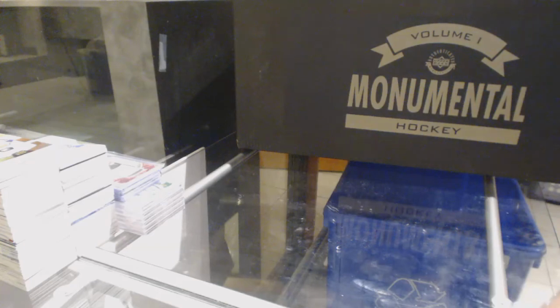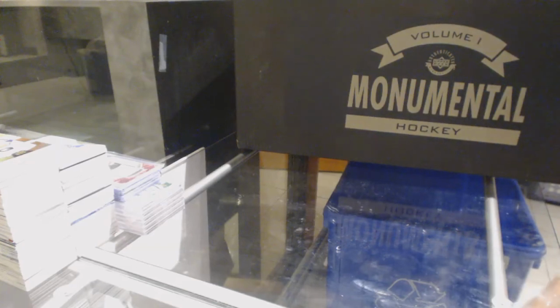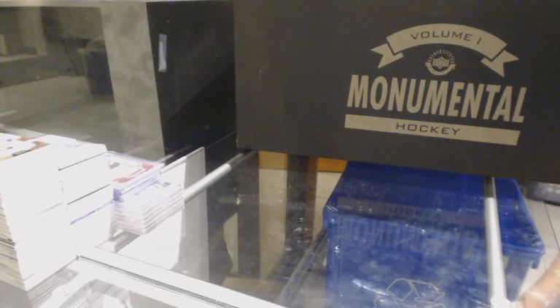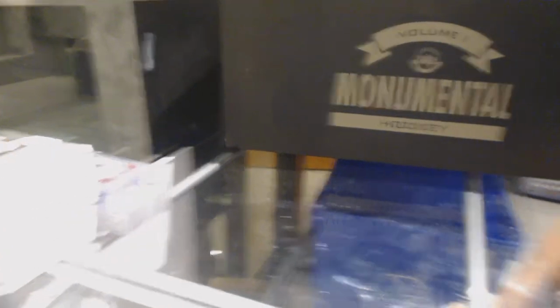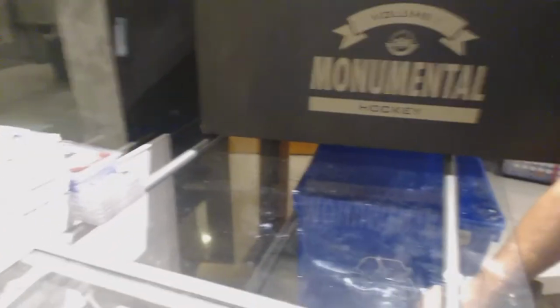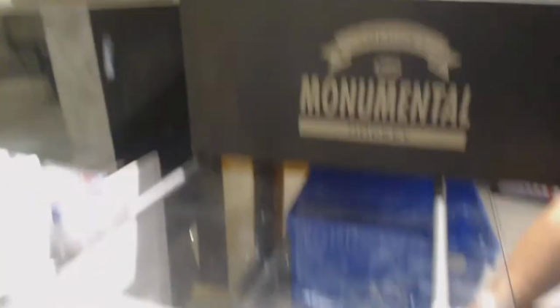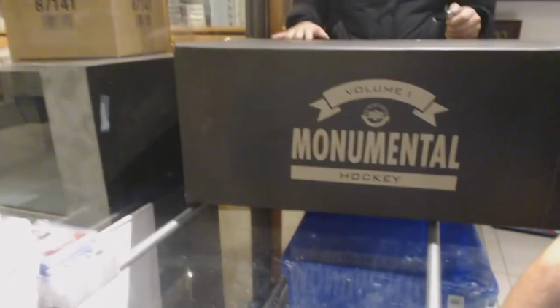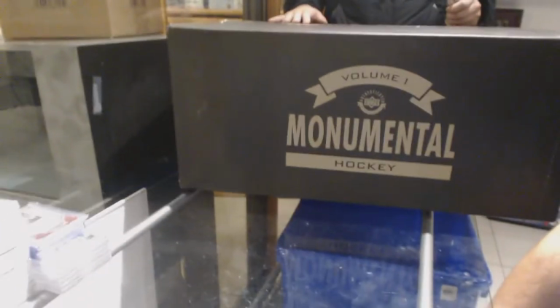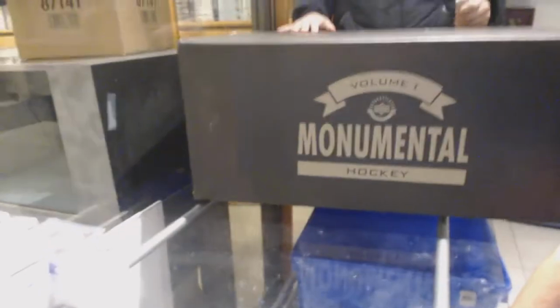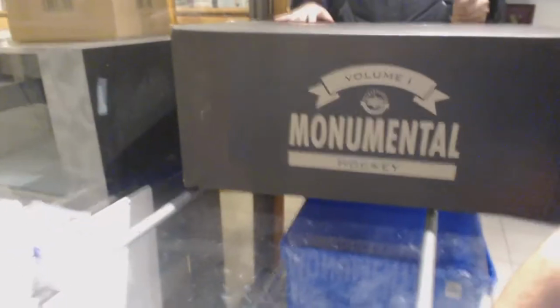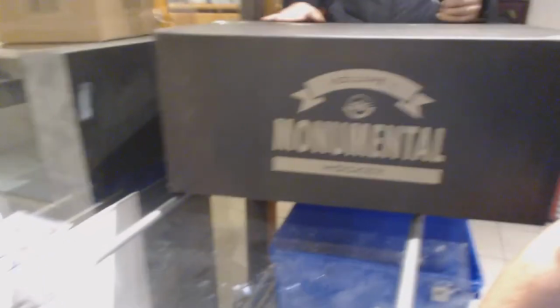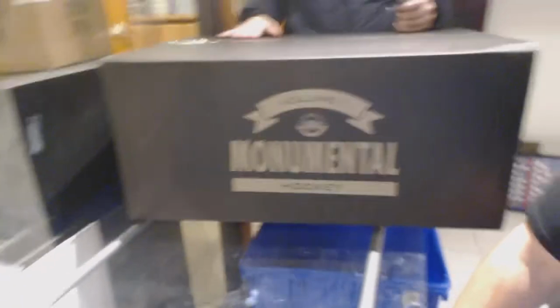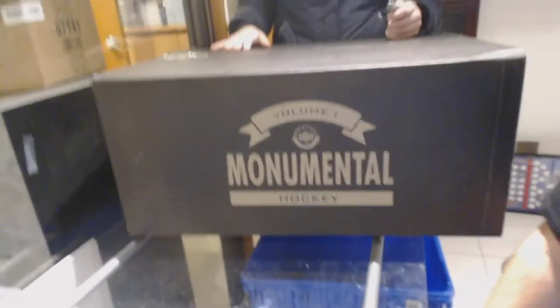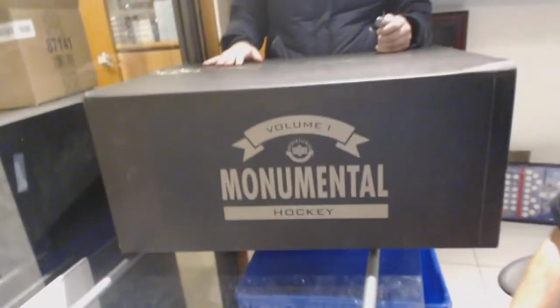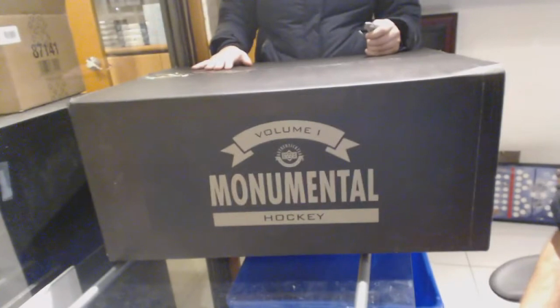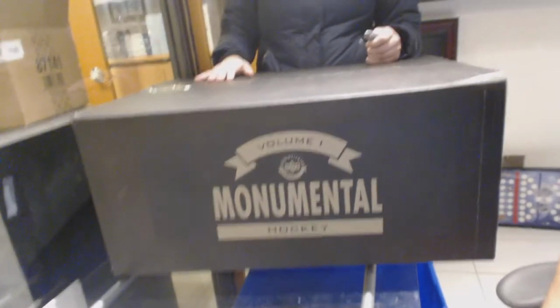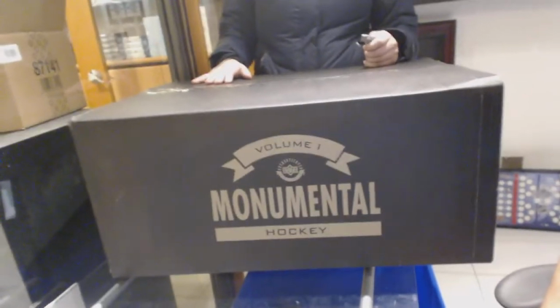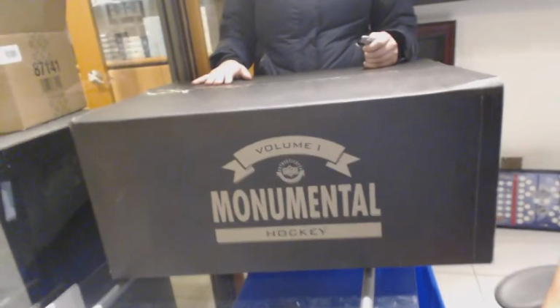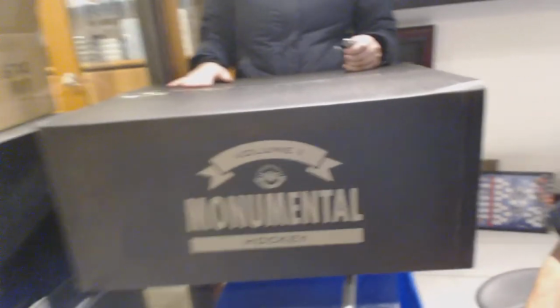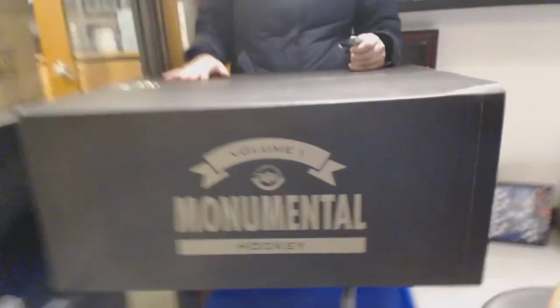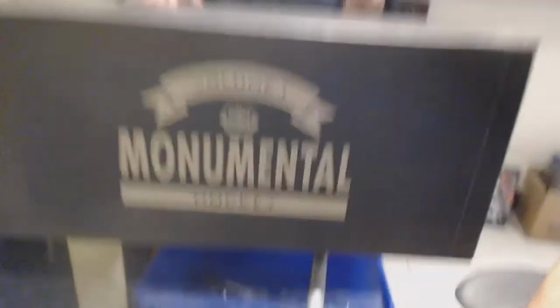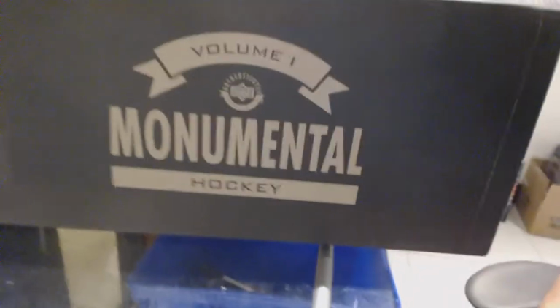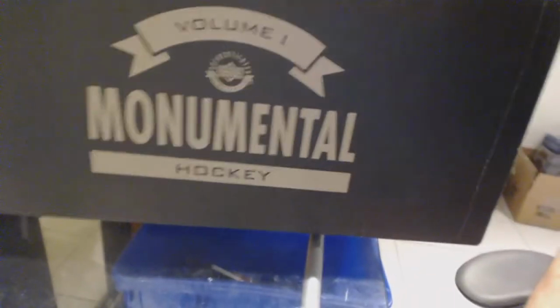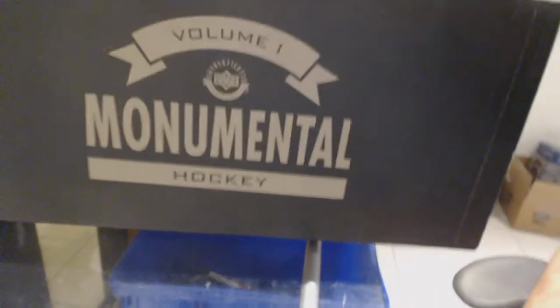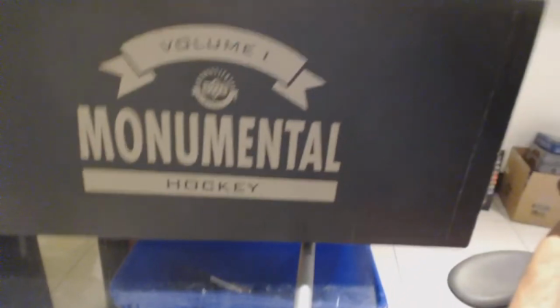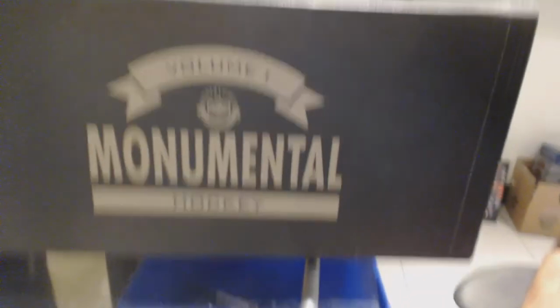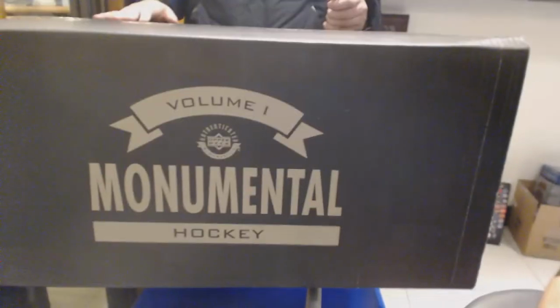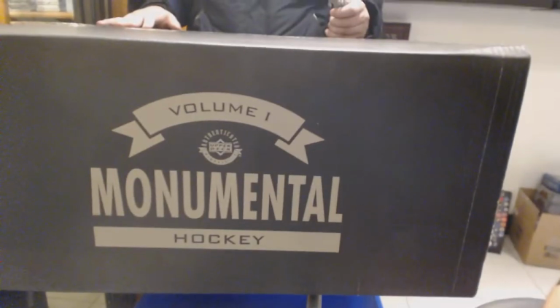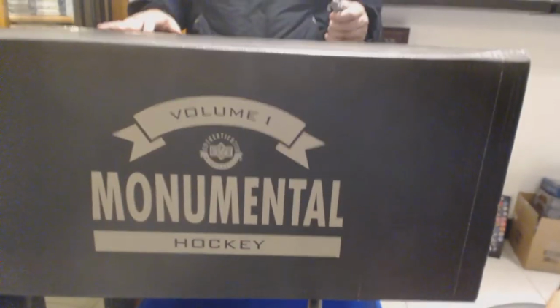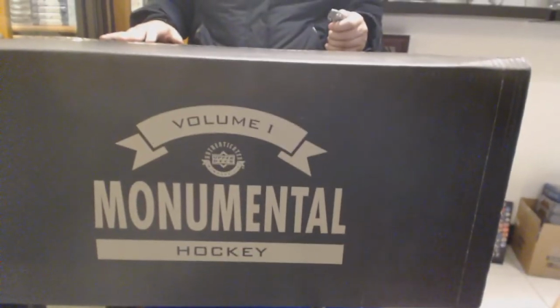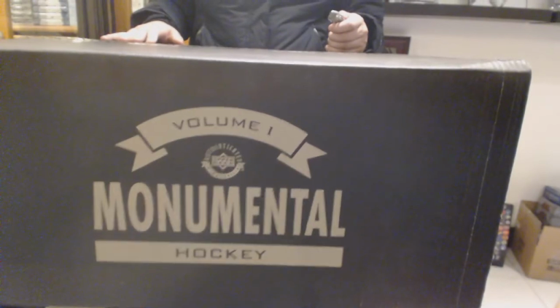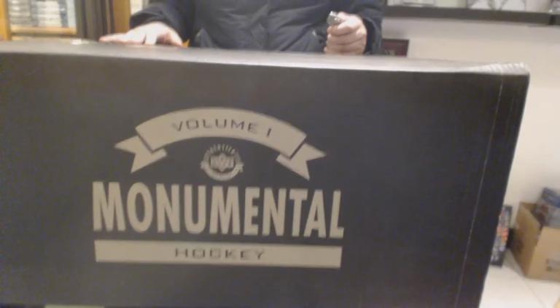Here we go, folks. 79-62, the monumental extra item. This is from the Expo, Volume 1, Monumental, from Upper Deck.